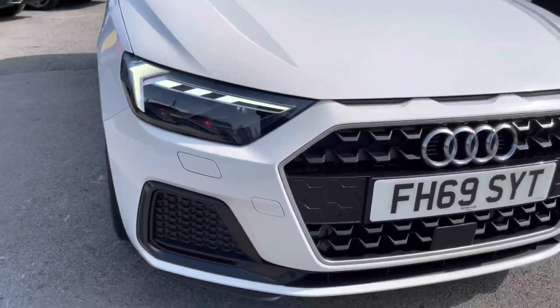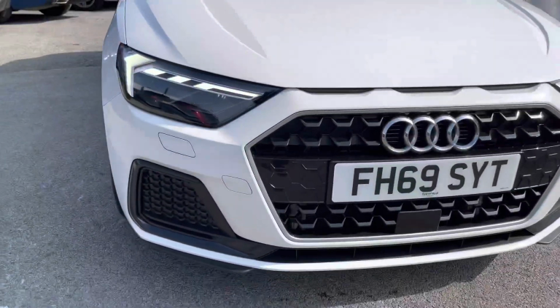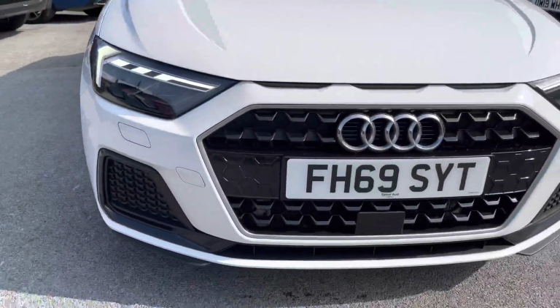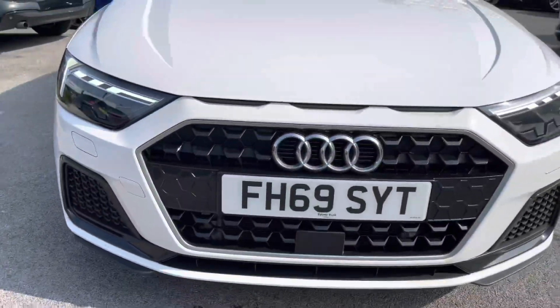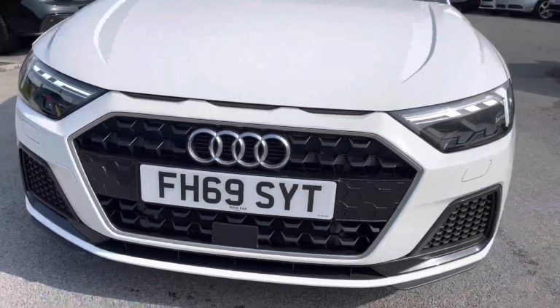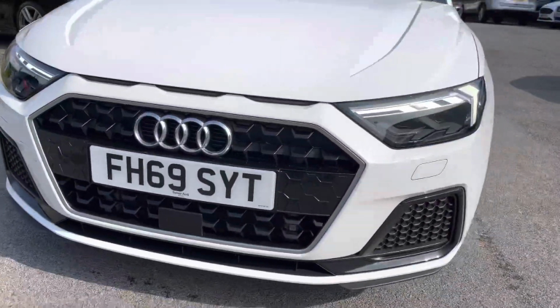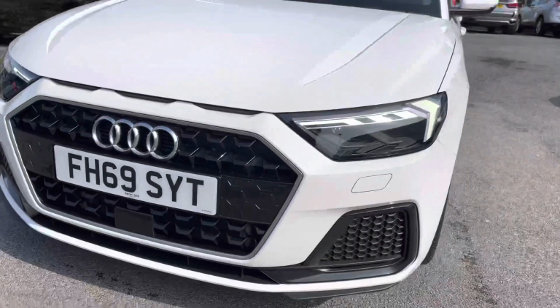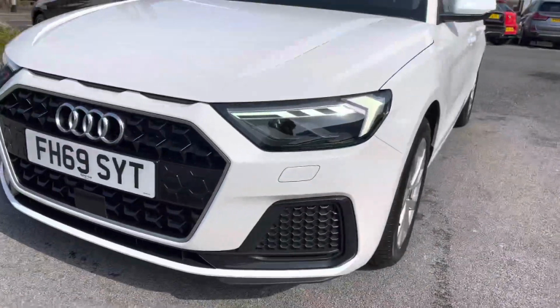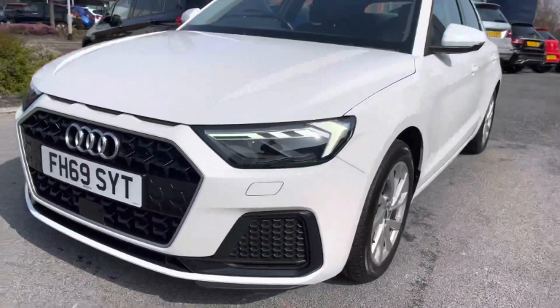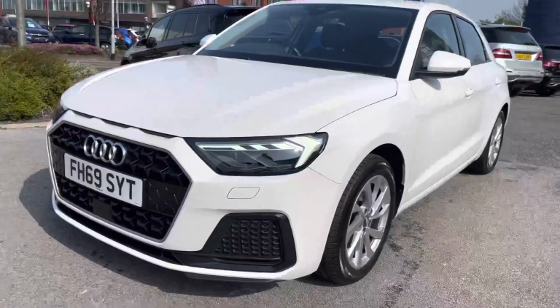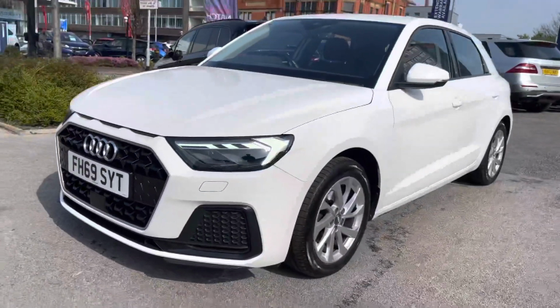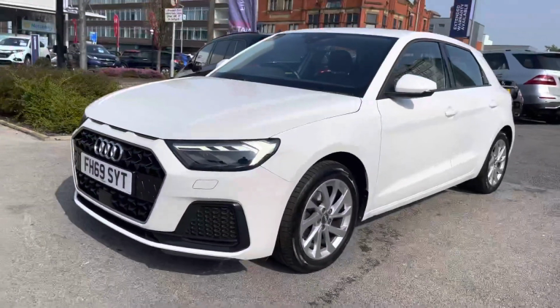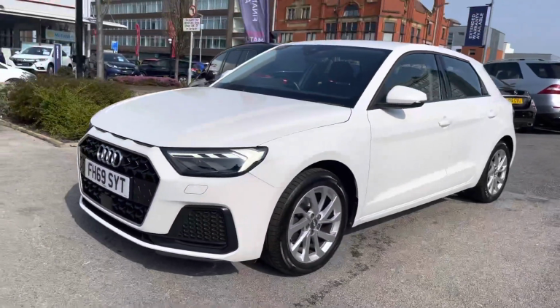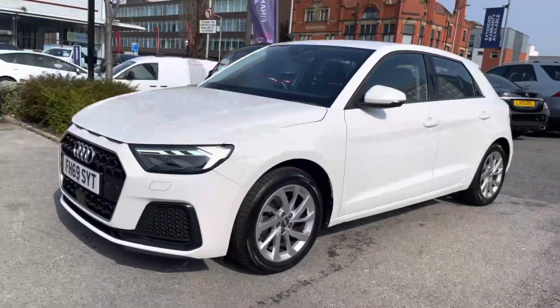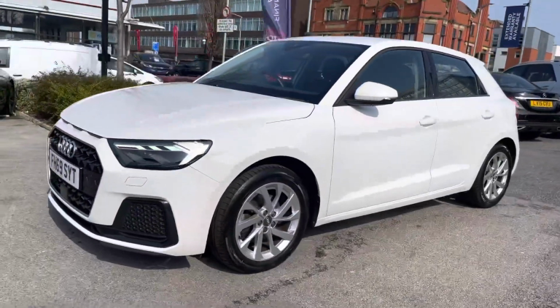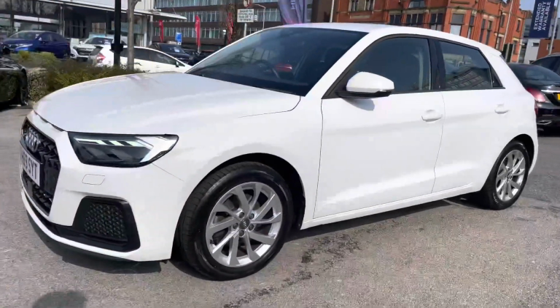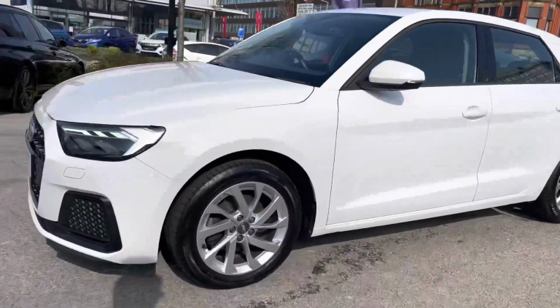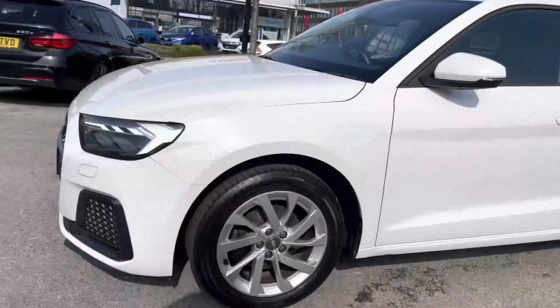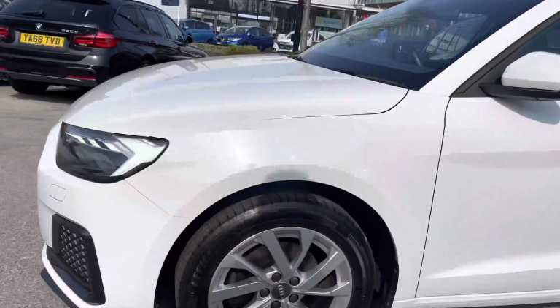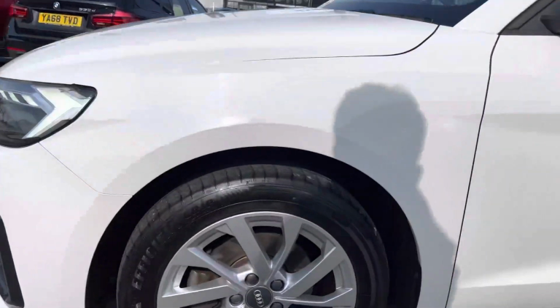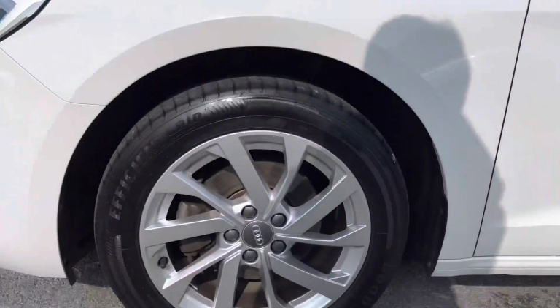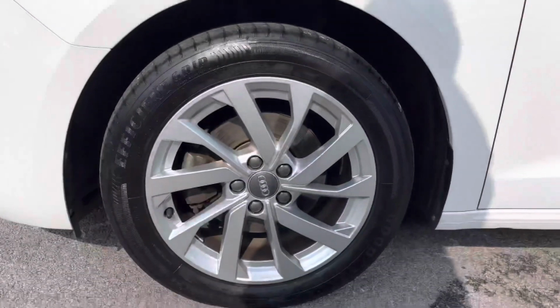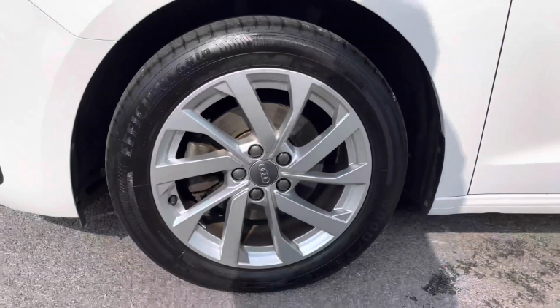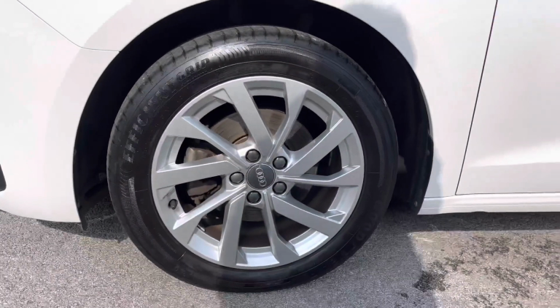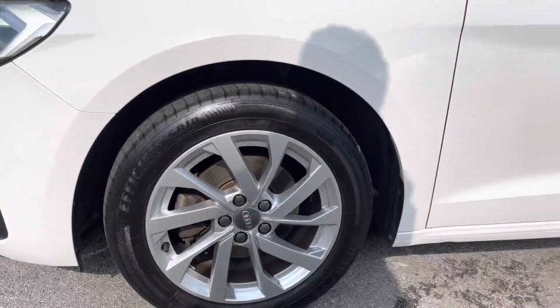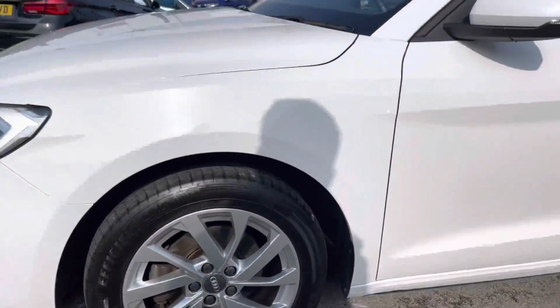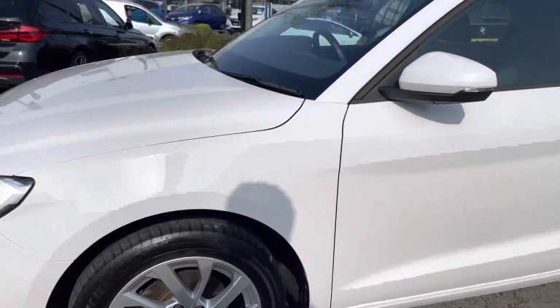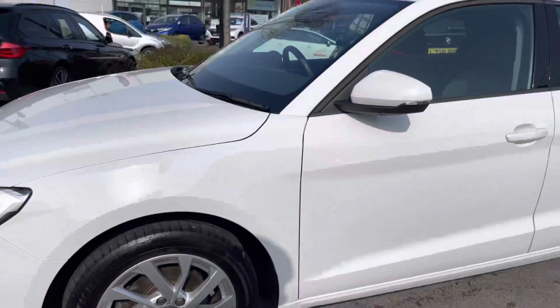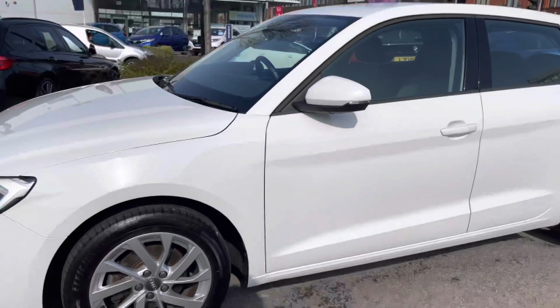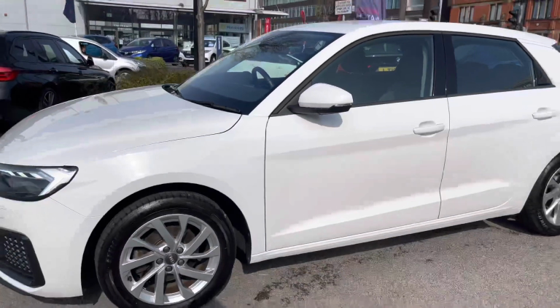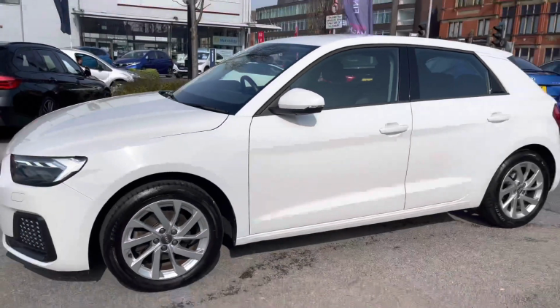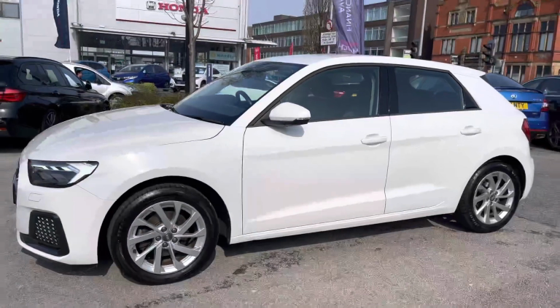Starting at the front, you have very stylish LED headlights that really light up the road while giving you great visibility at night, along with stylish LED daytime running lights to complement them throughout the day. On the side, you have 16-inch alloy wheels finished in silver, and an indicator integrated into the door mirror.